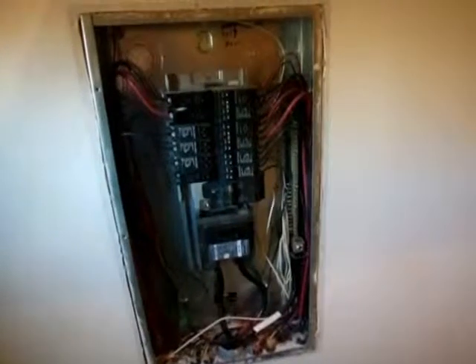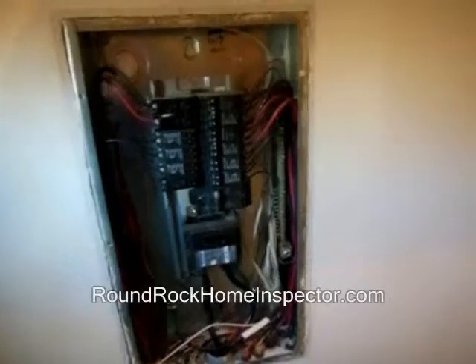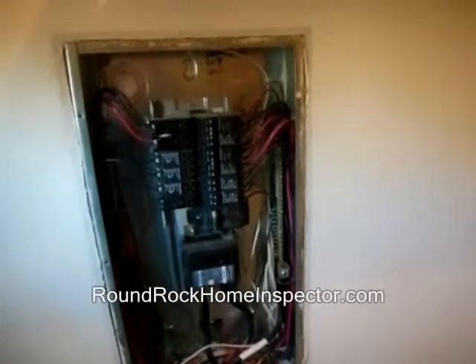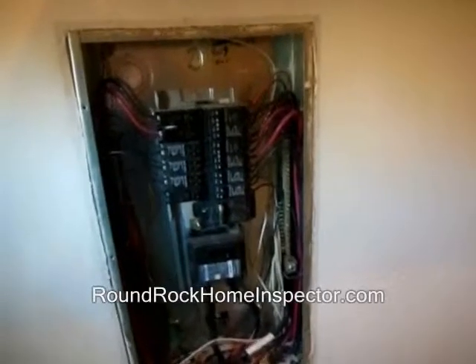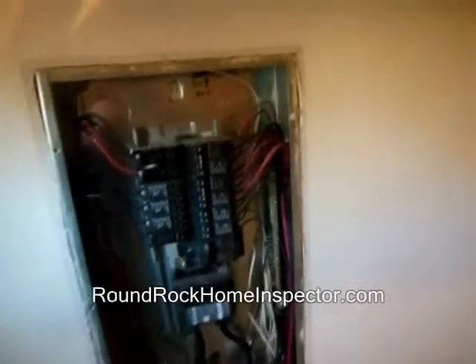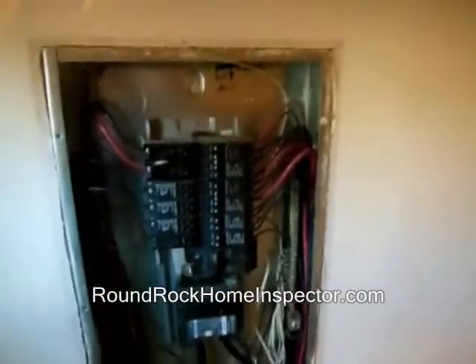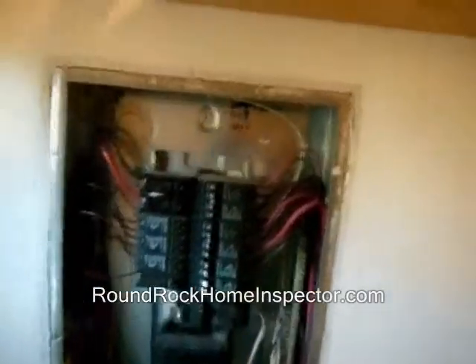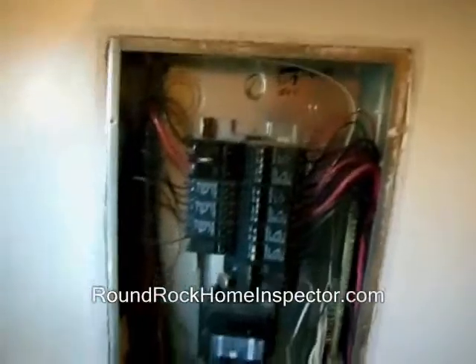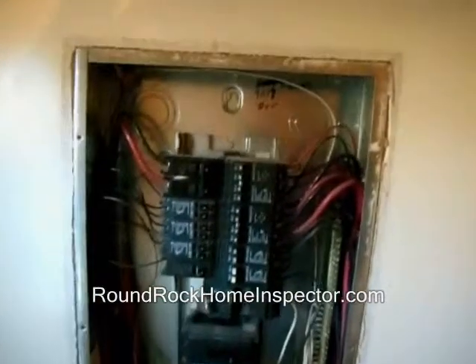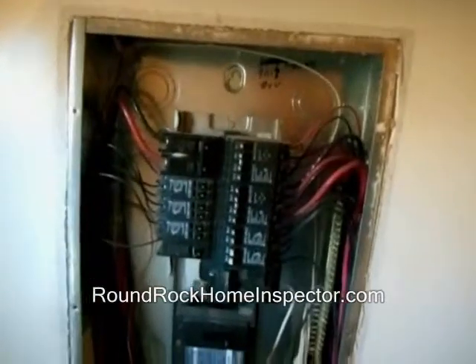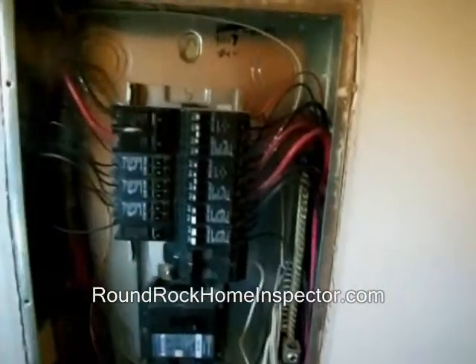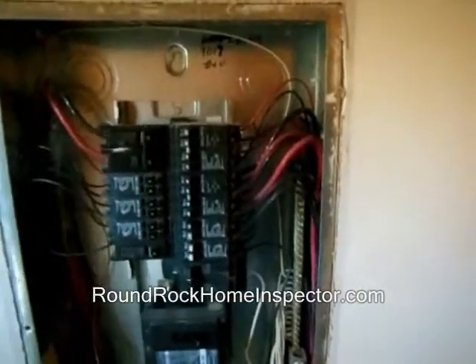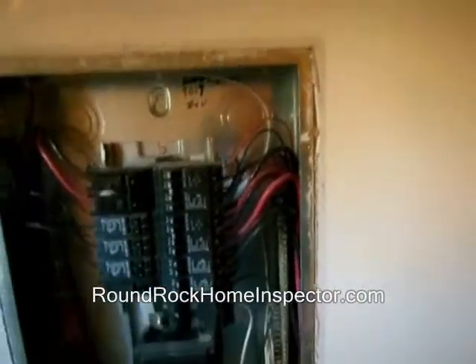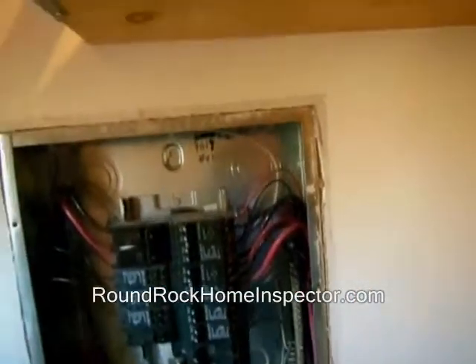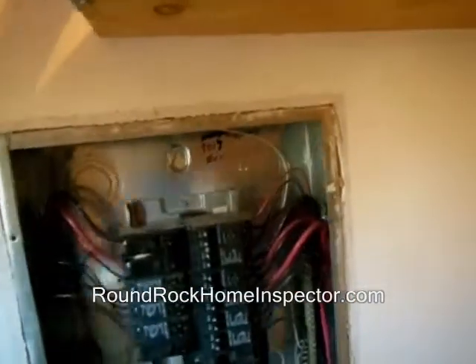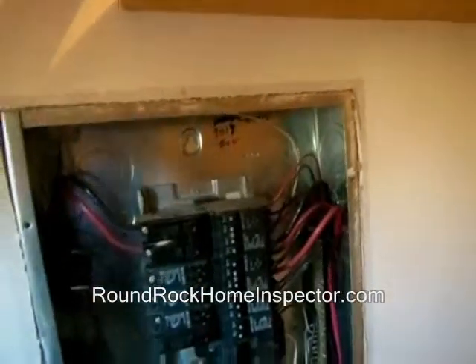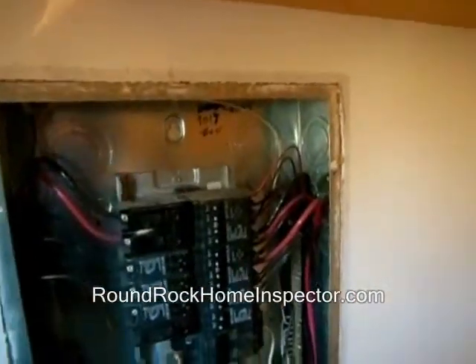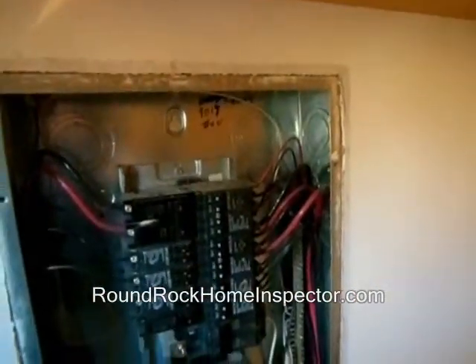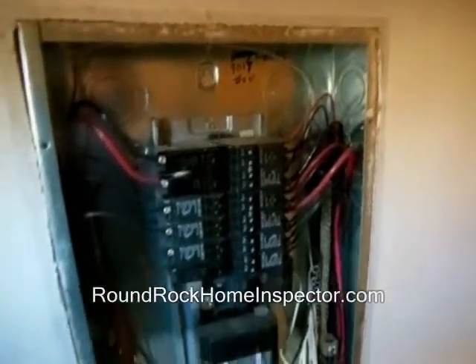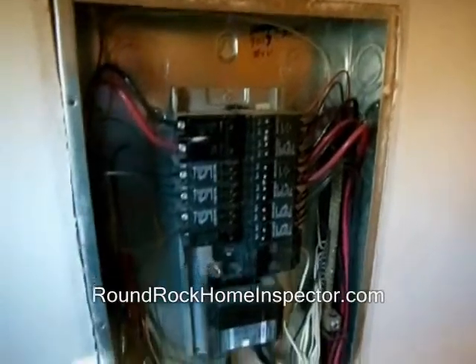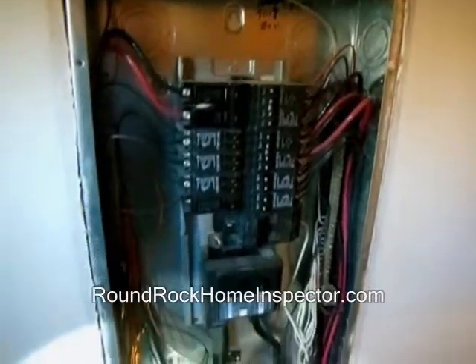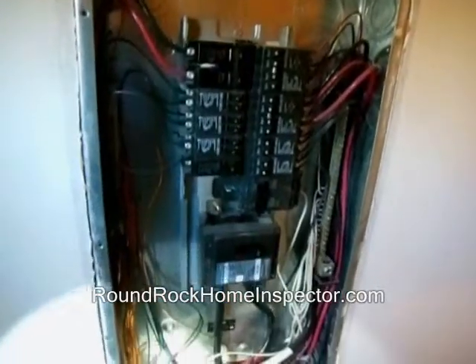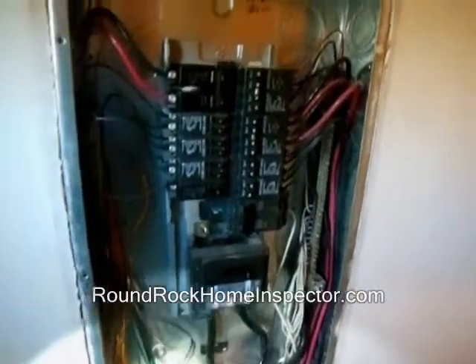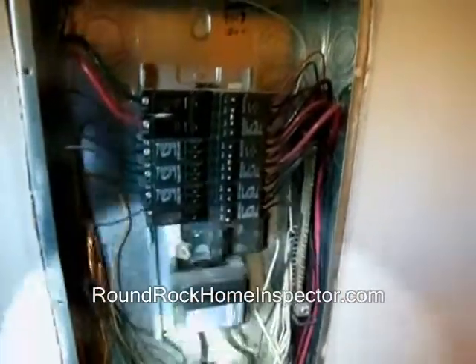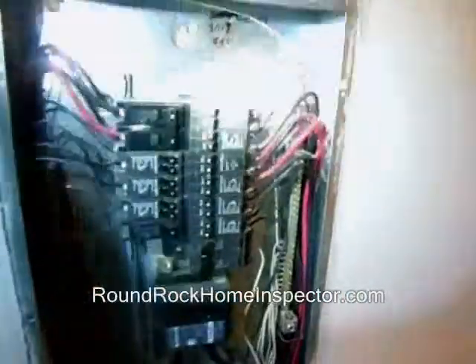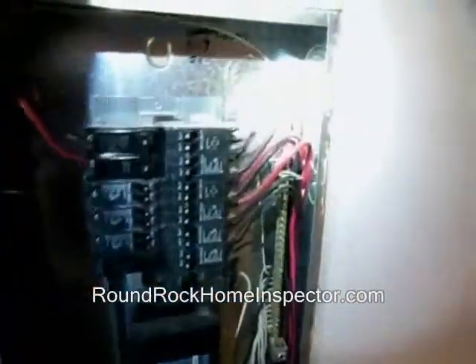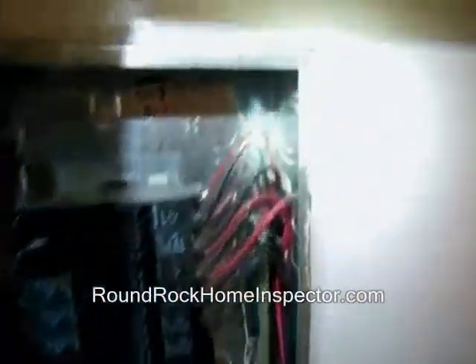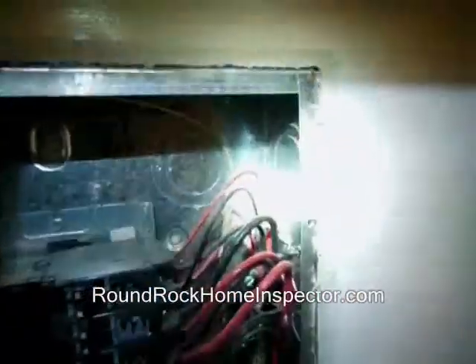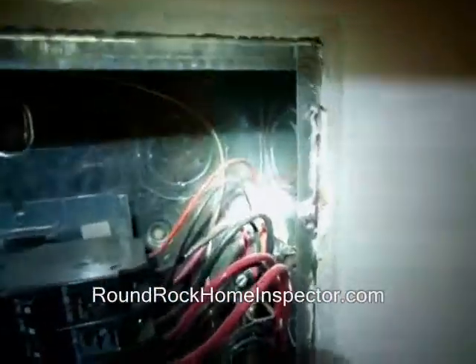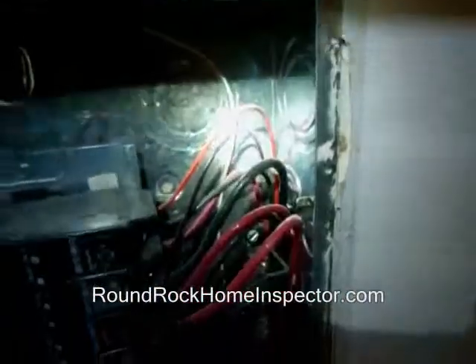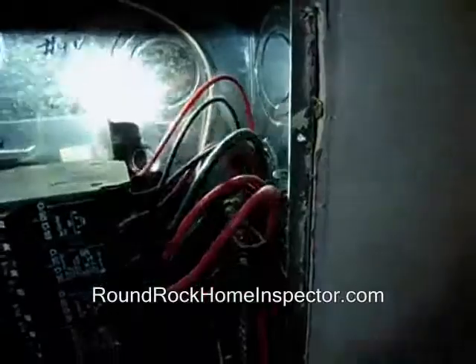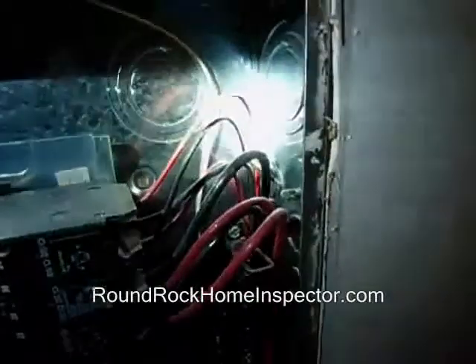Hello, this is Charles Schiller with Gateway Inspections. We're here looking at this panel in this mobile home. The kitchen is just on the other side of this electrical panel, and you'll be able to see that right there.